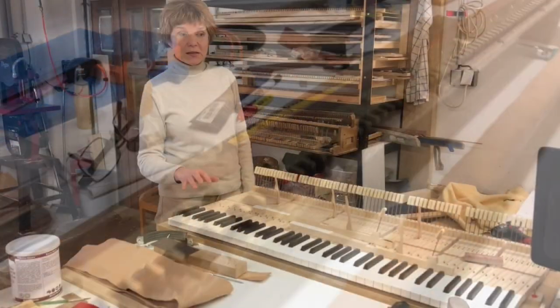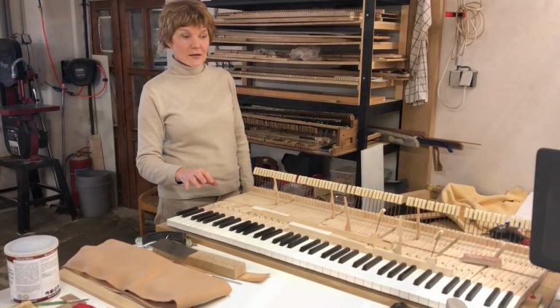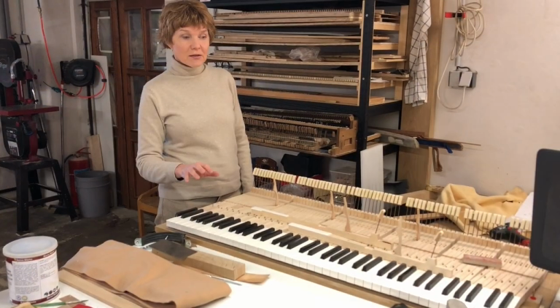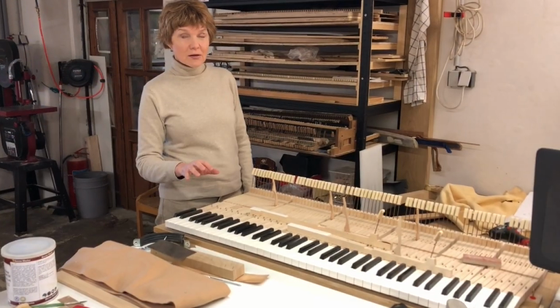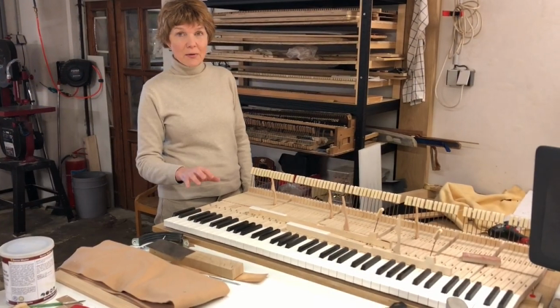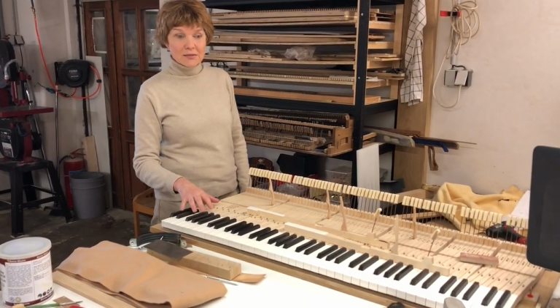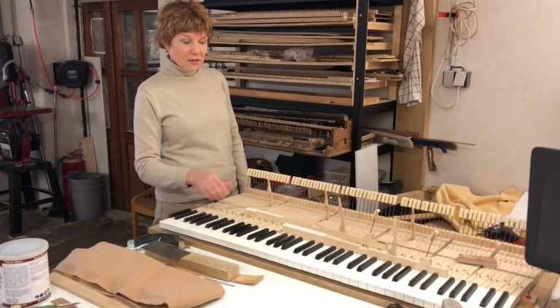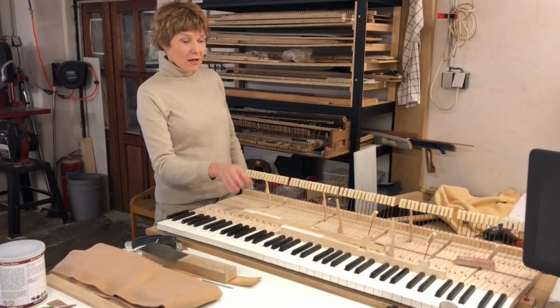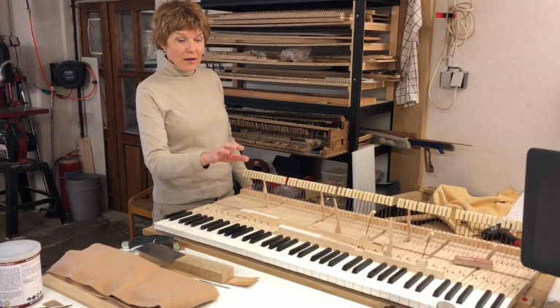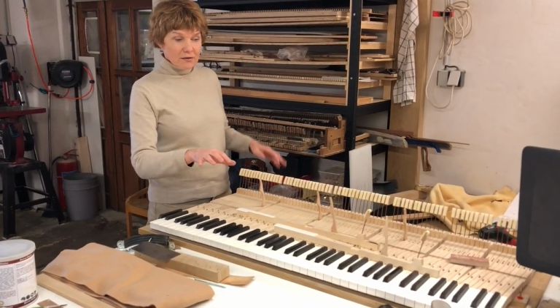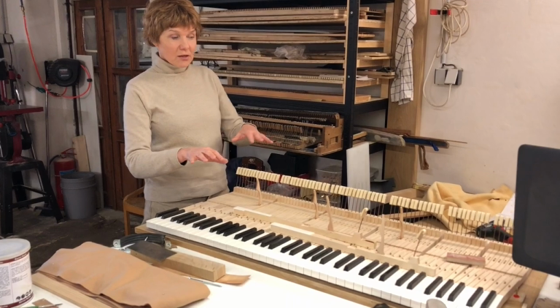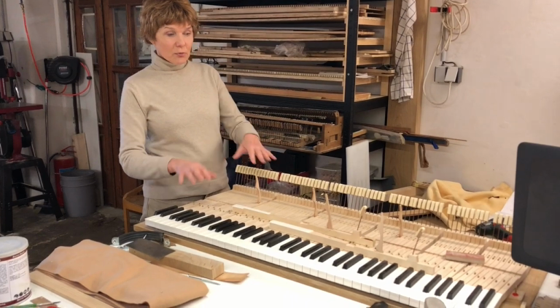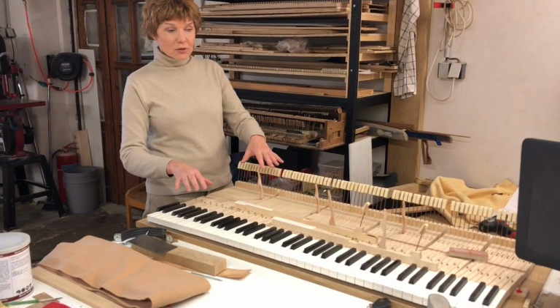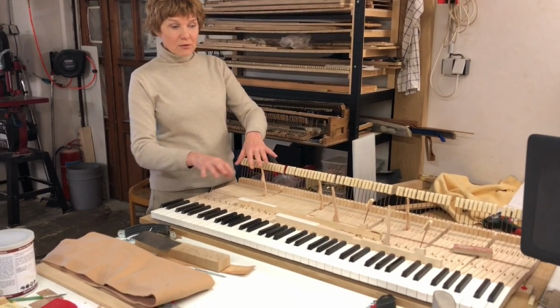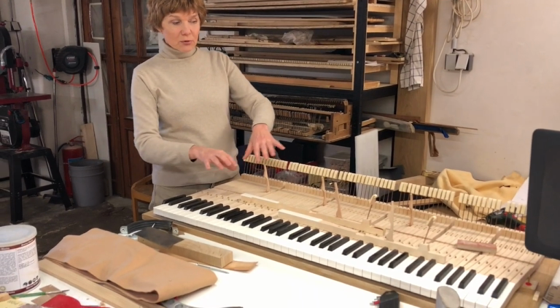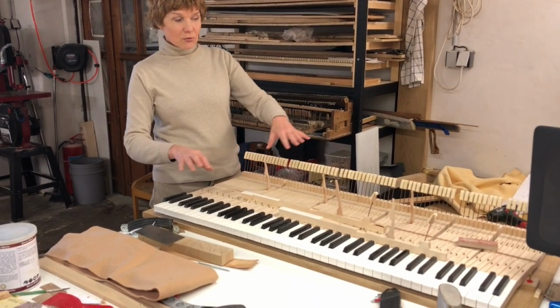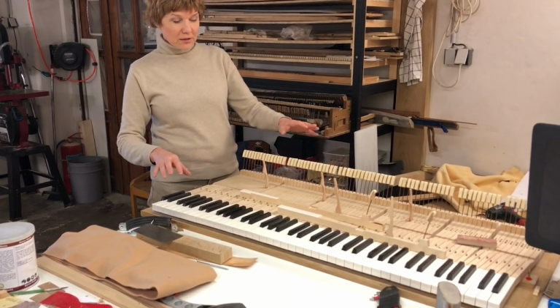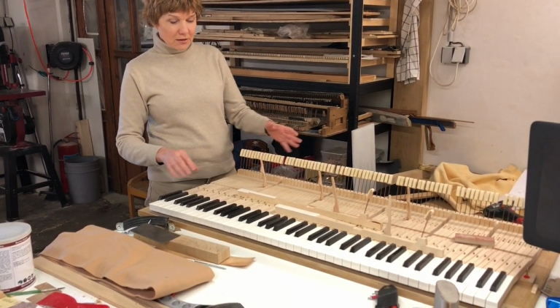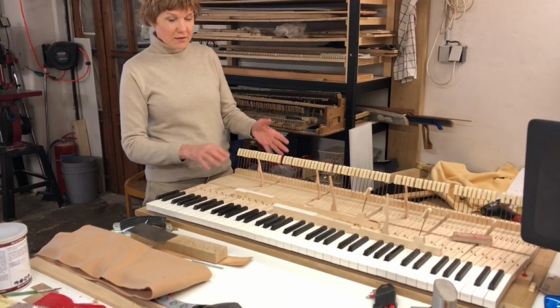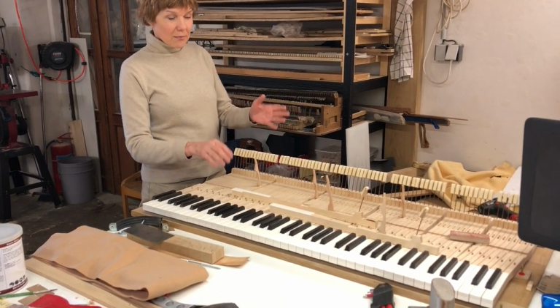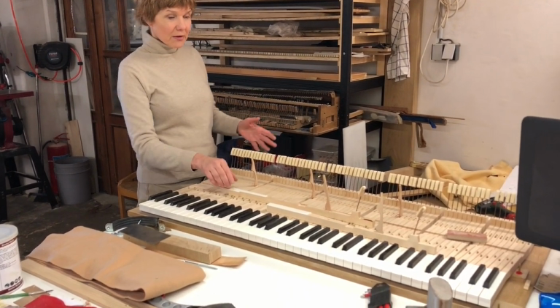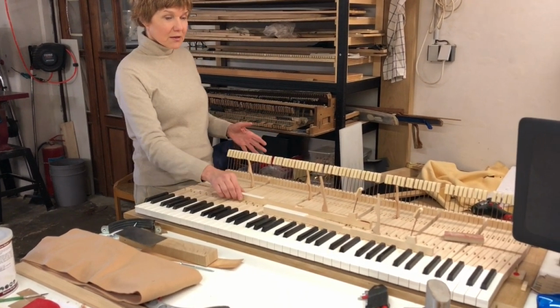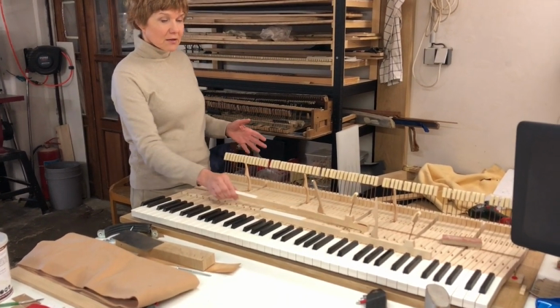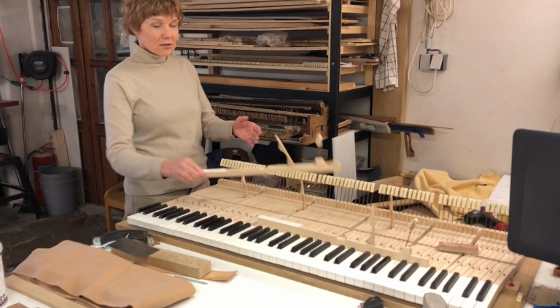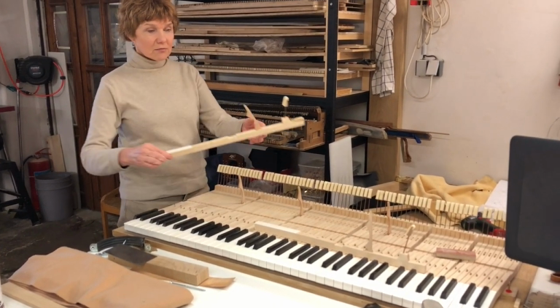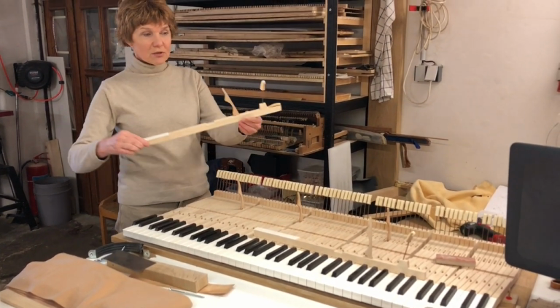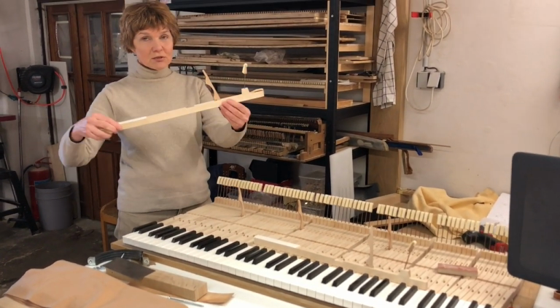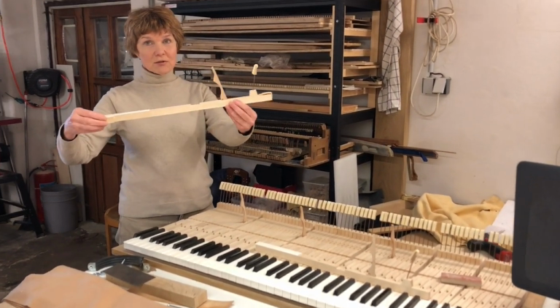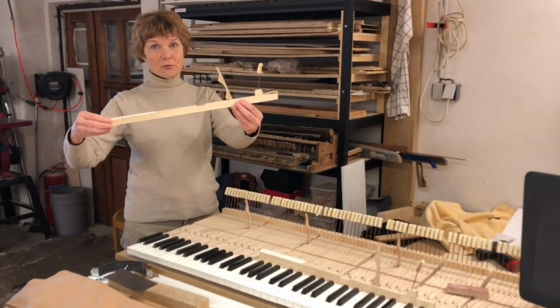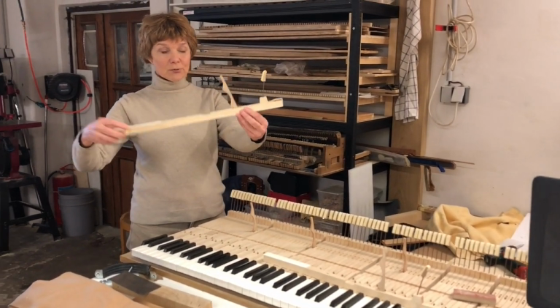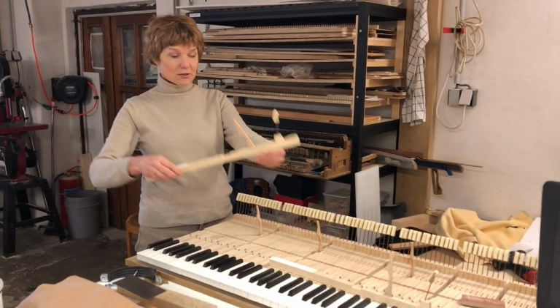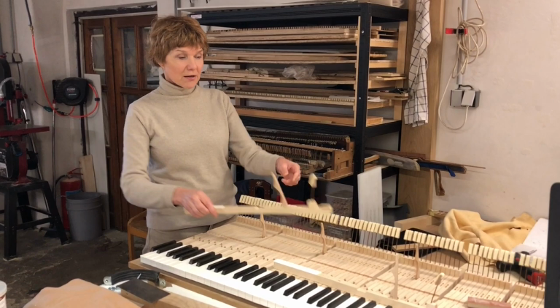Pleyel parts and keyboard — the keyboard is already ready, some parts are ready. This is how it looks like.